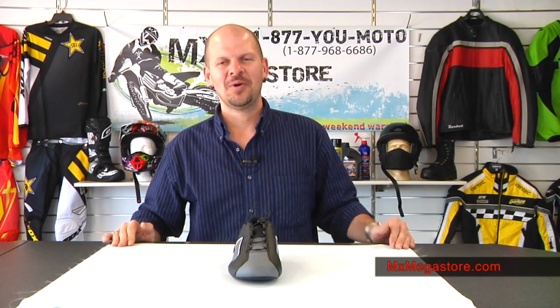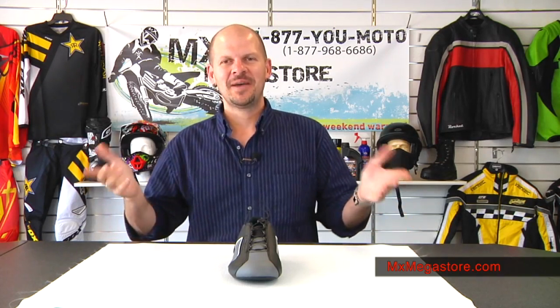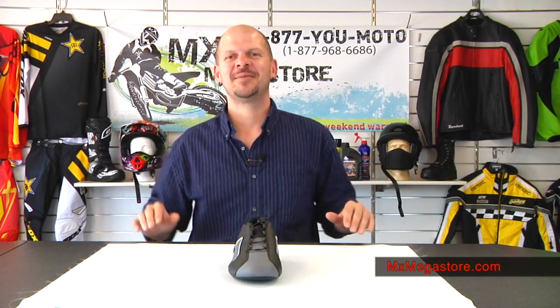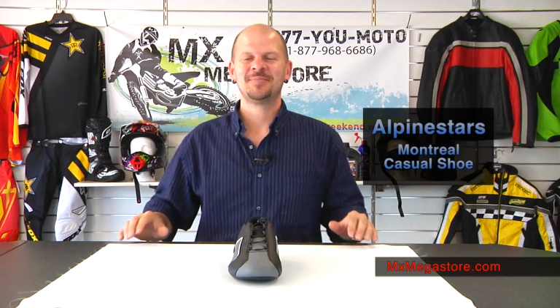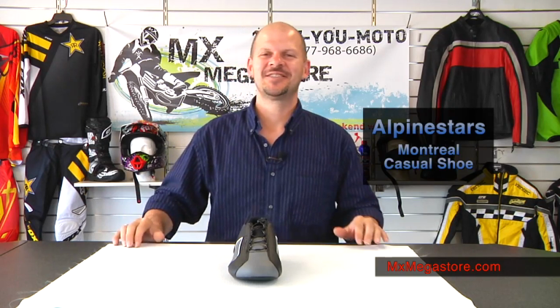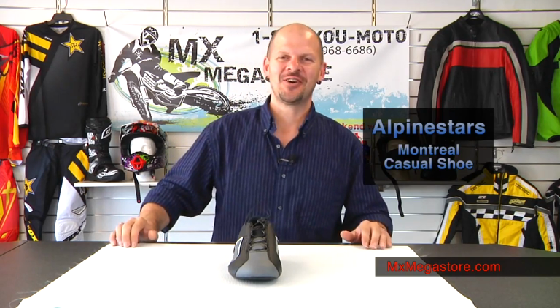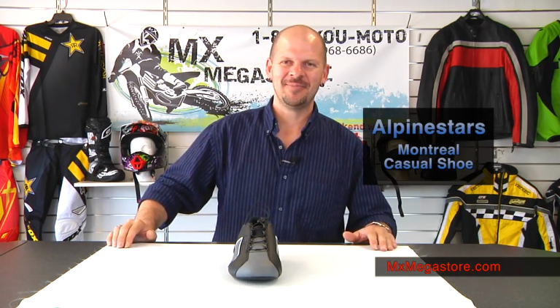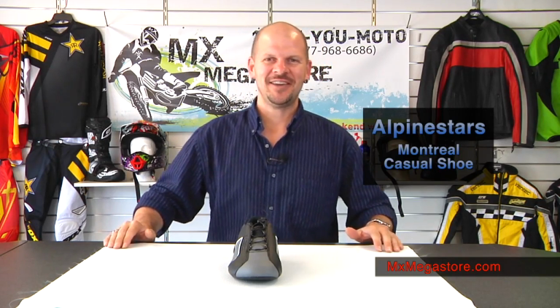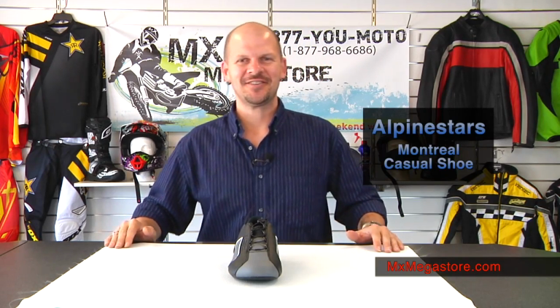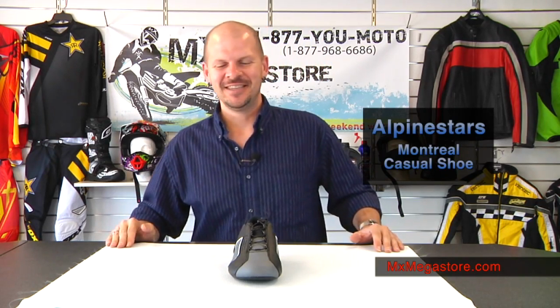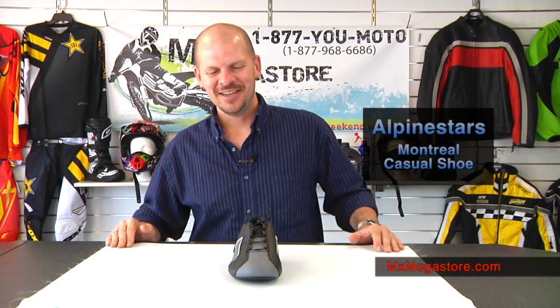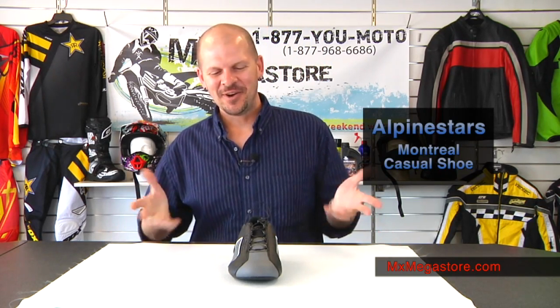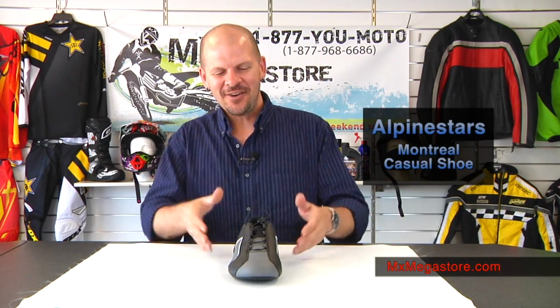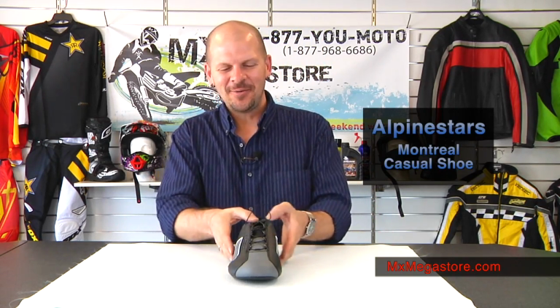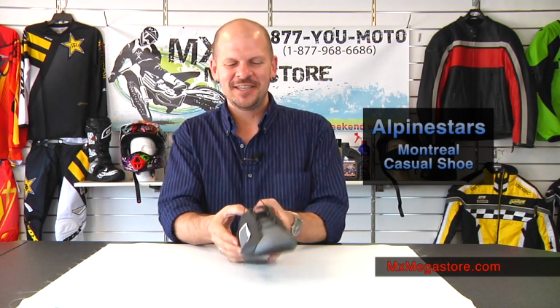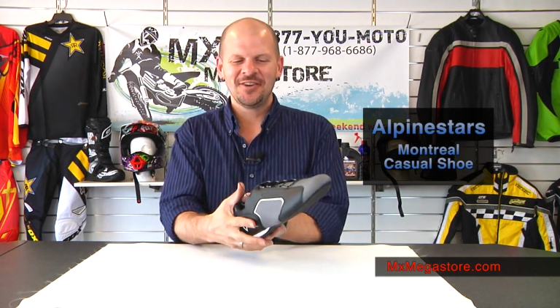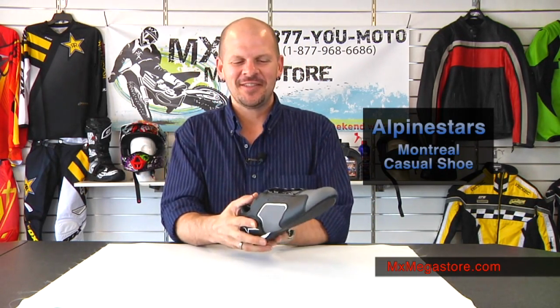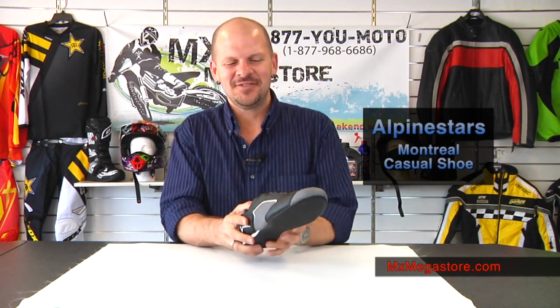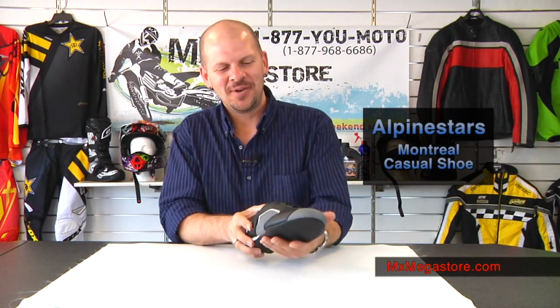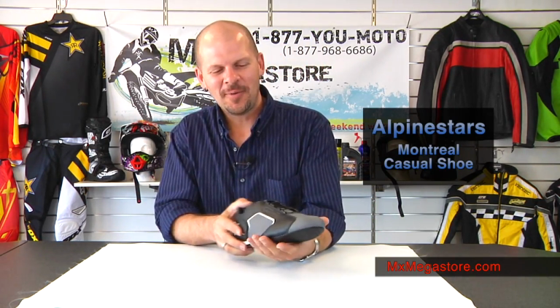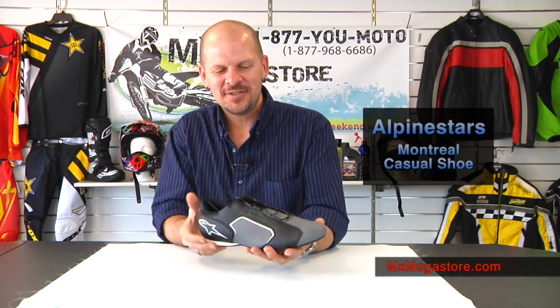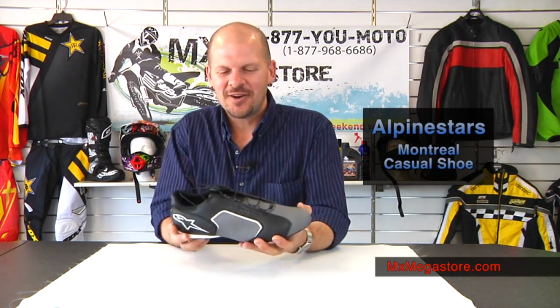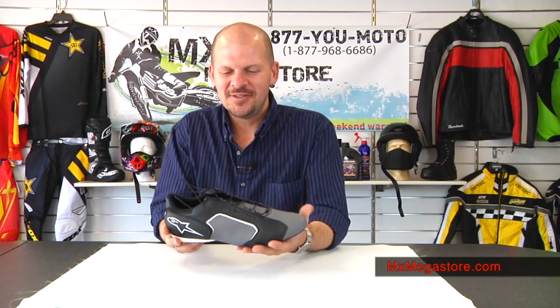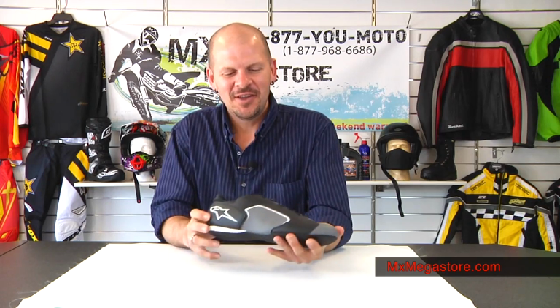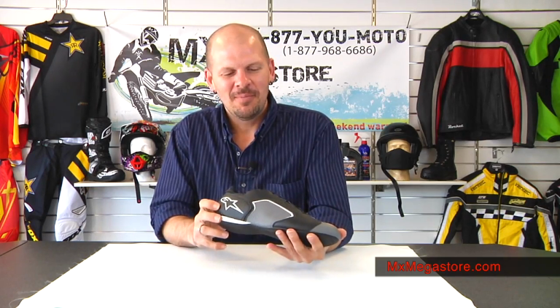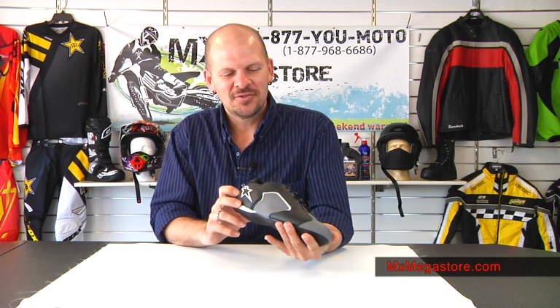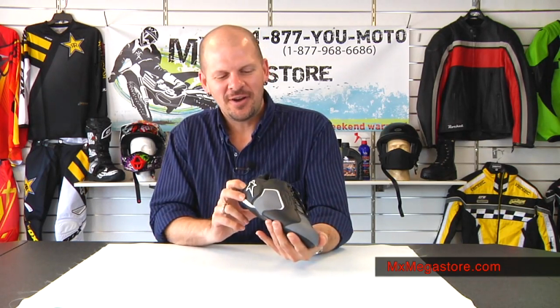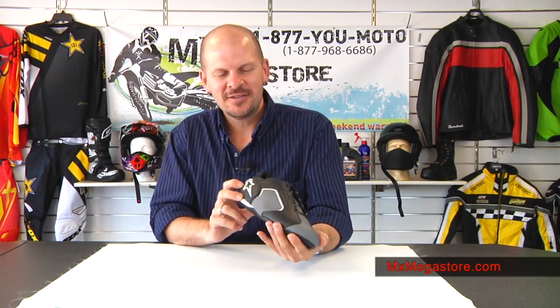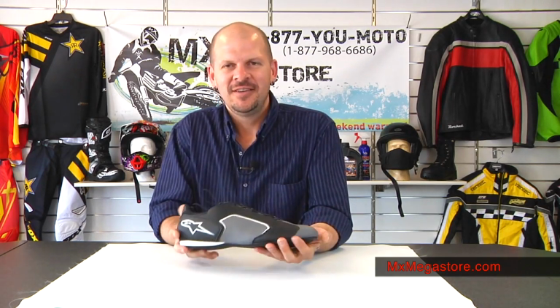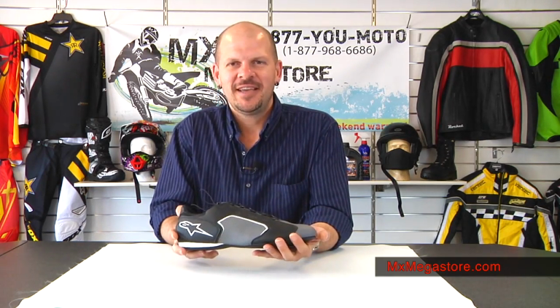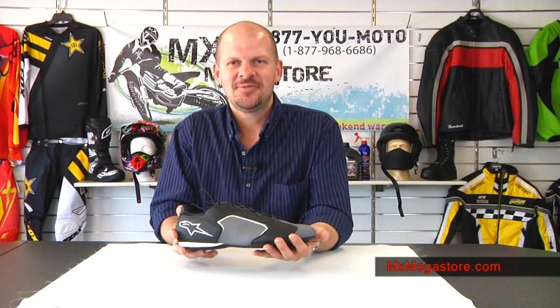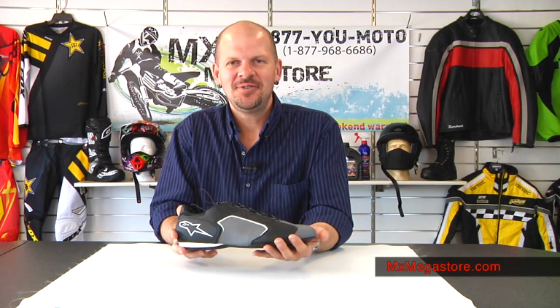Welcome back to MX Megastore. I'm Daniel. Right now I want to take a look at this new Alpine Stars Montreal casual shoe.